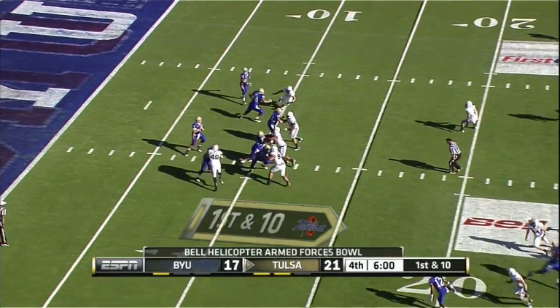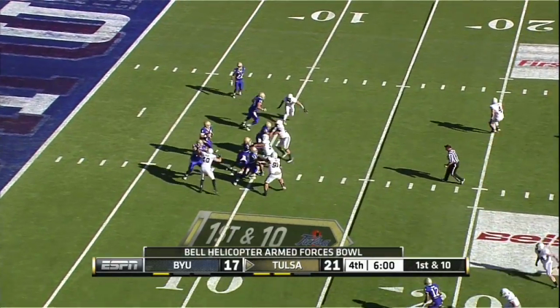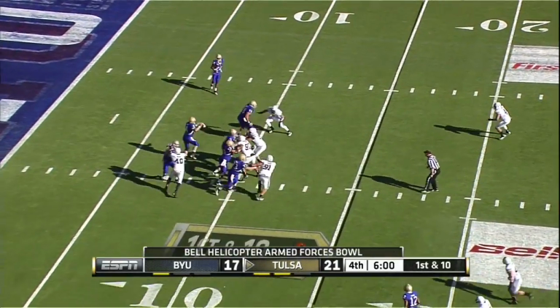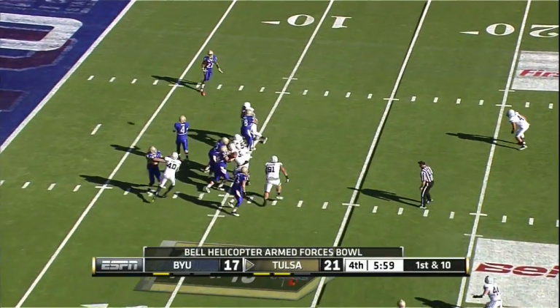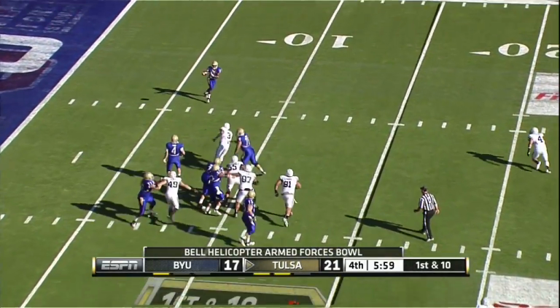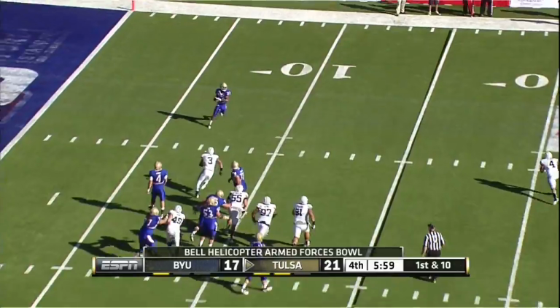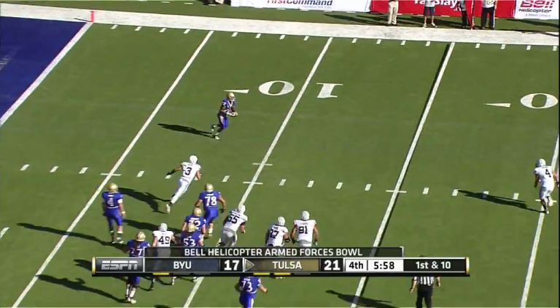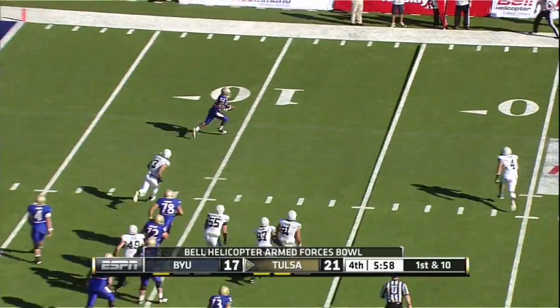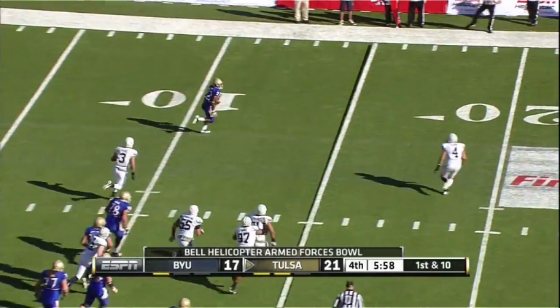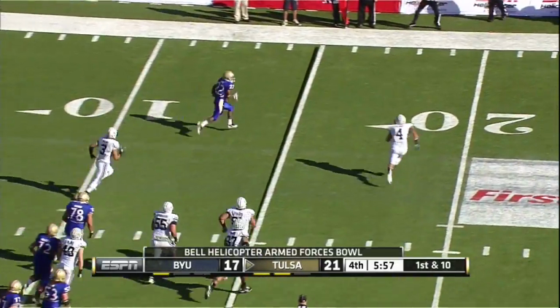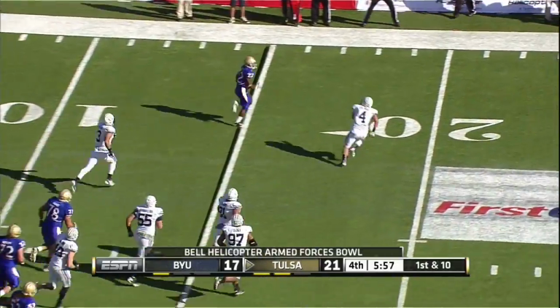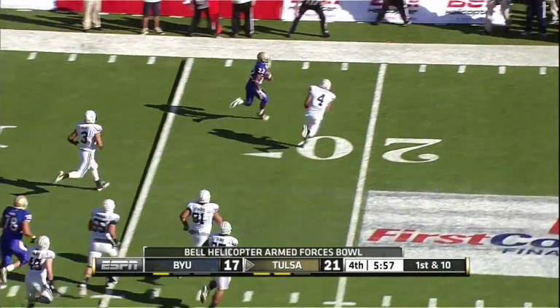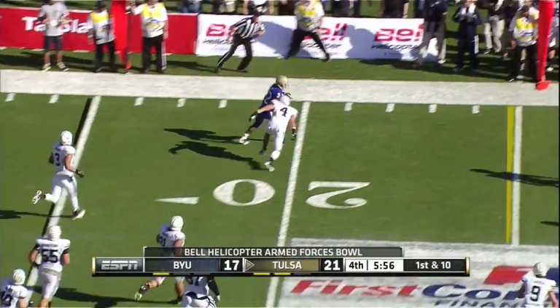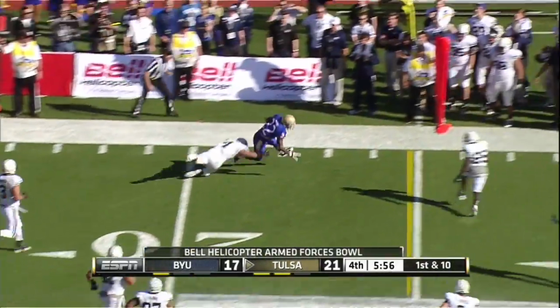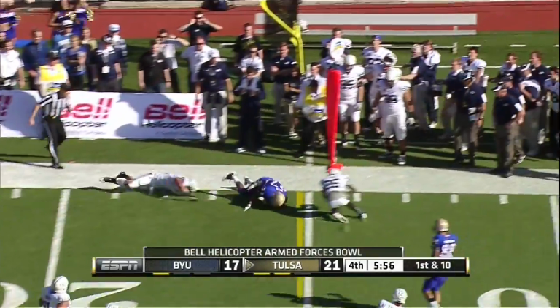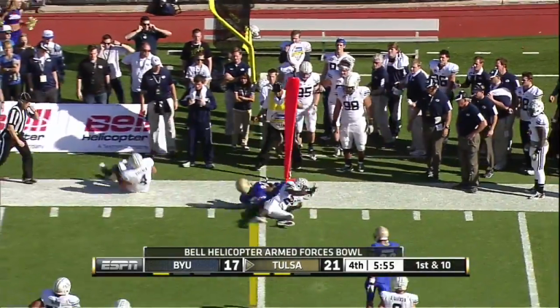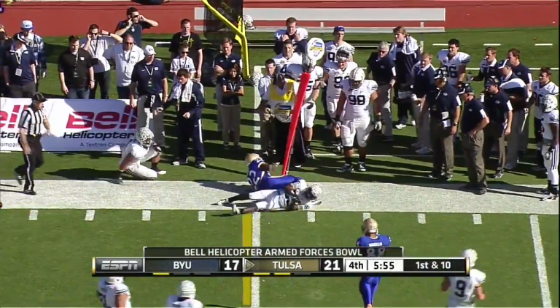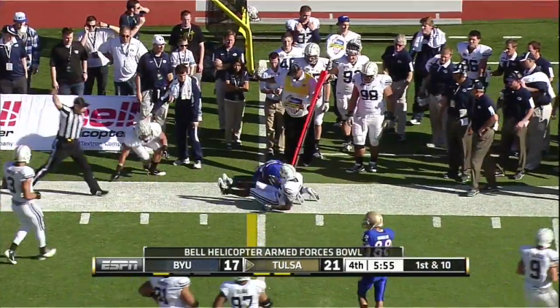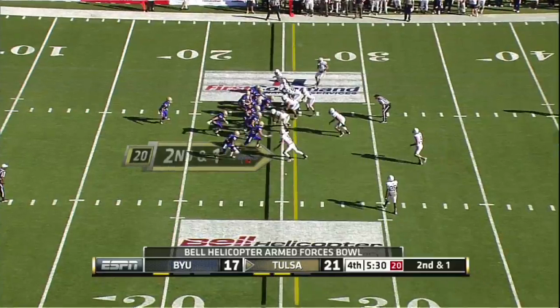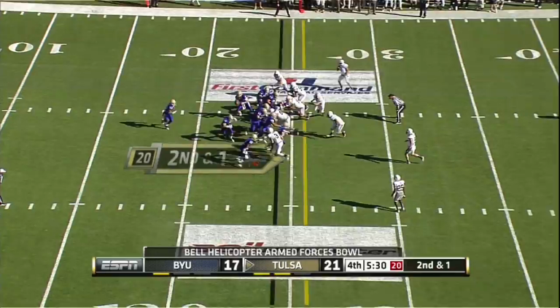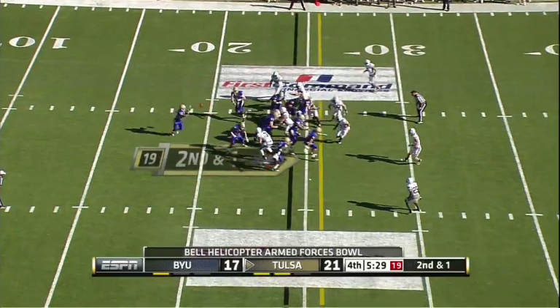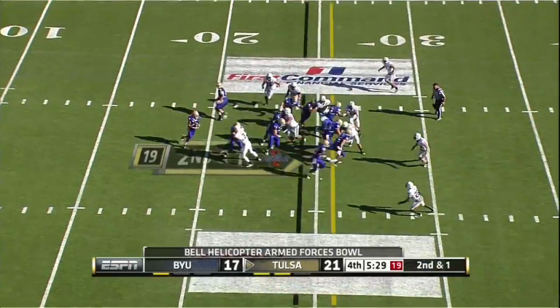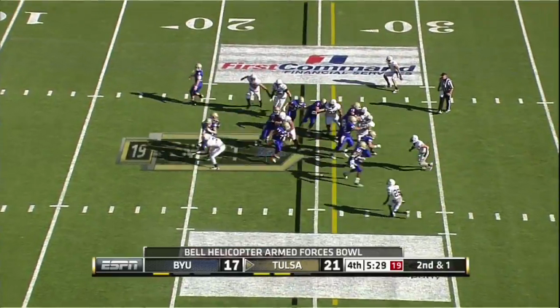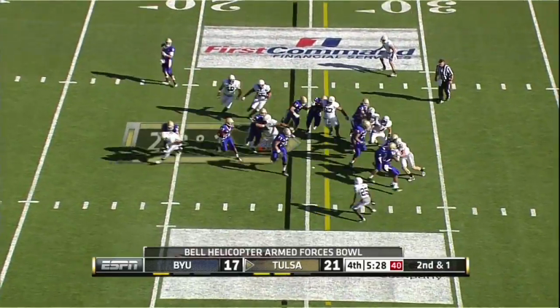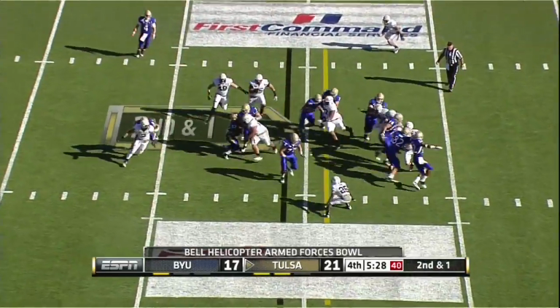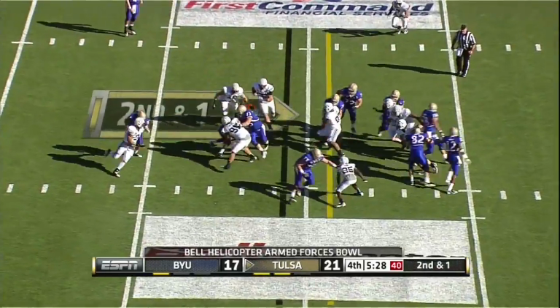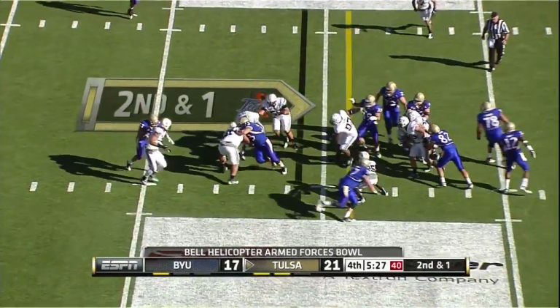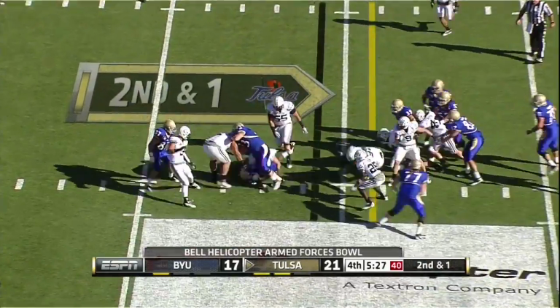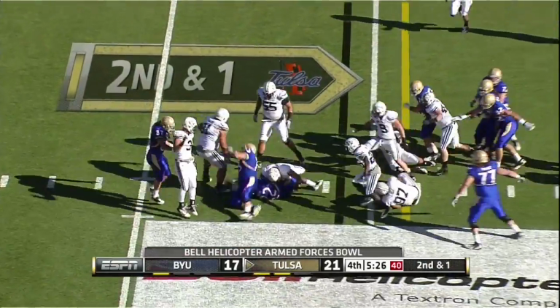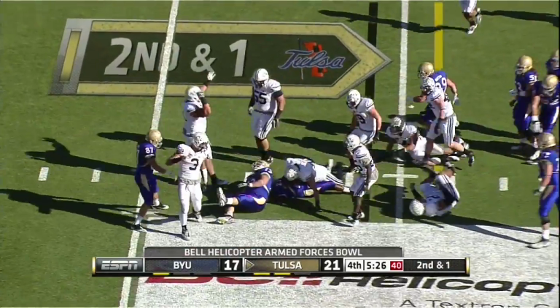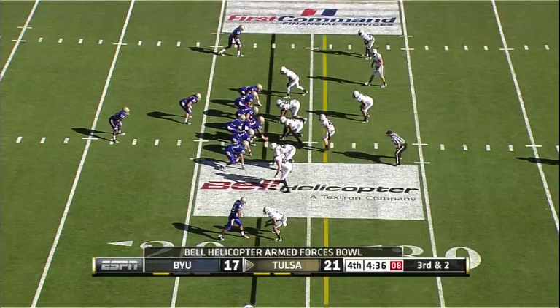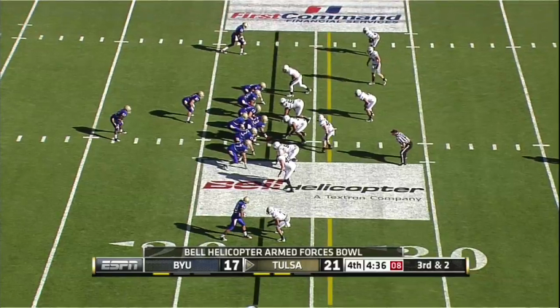Kenny back to pass — will swing it out to Trey Watts. Watts to the 23. Second down and a couple, here's the pitch. Watts swallowed up by some white jerseys.